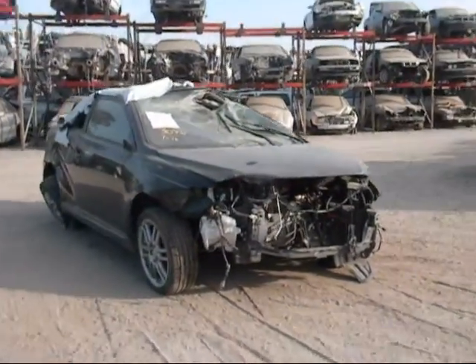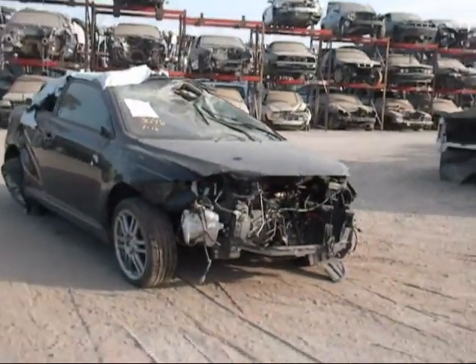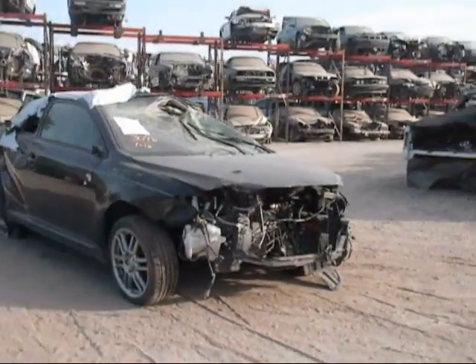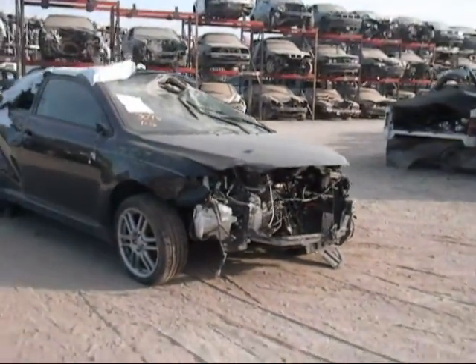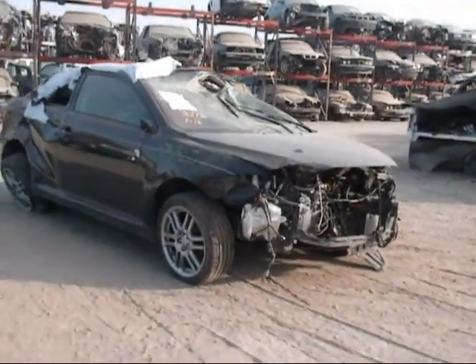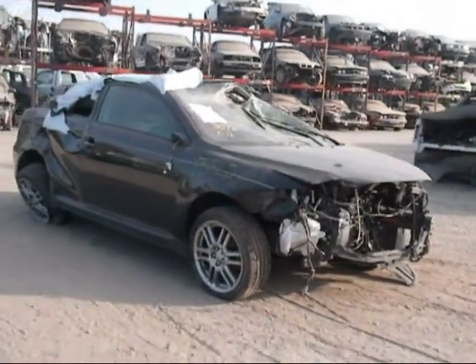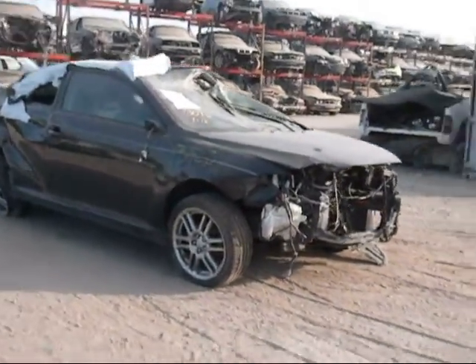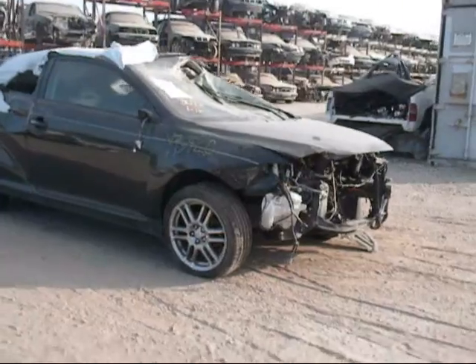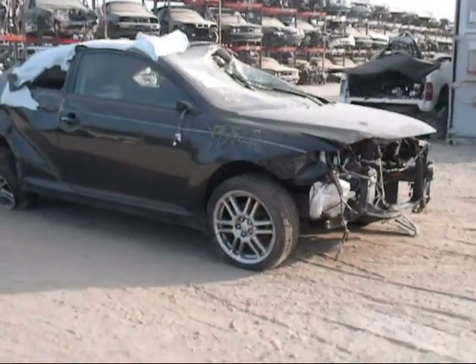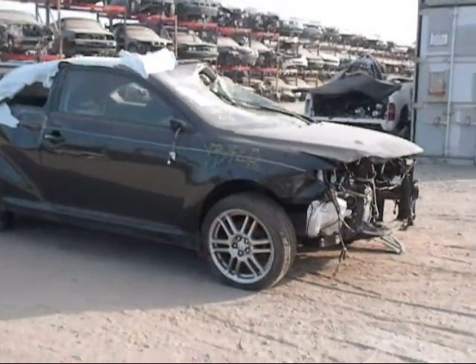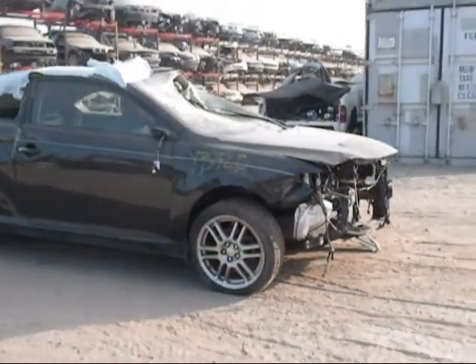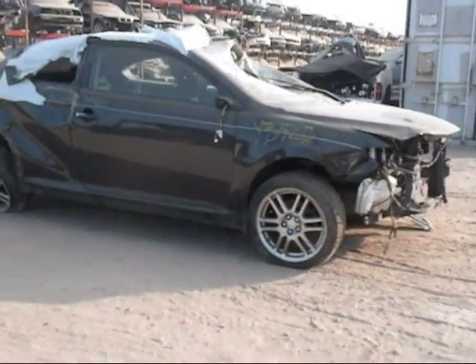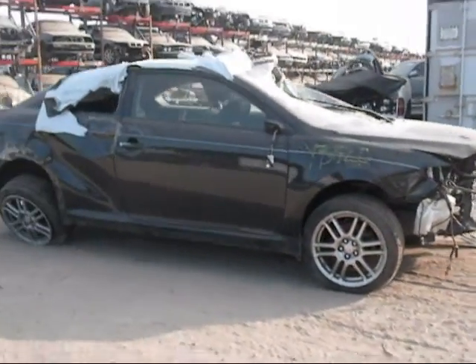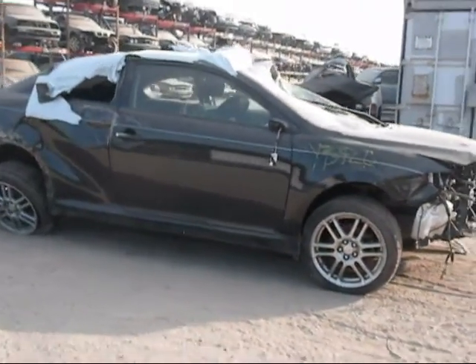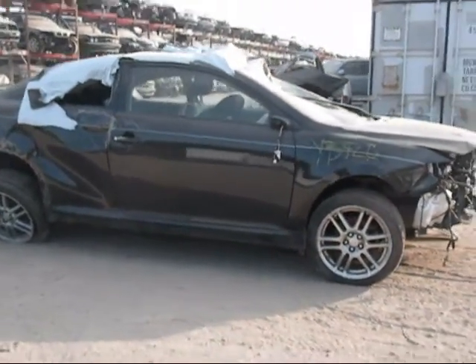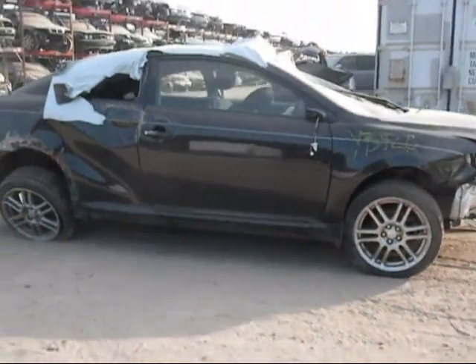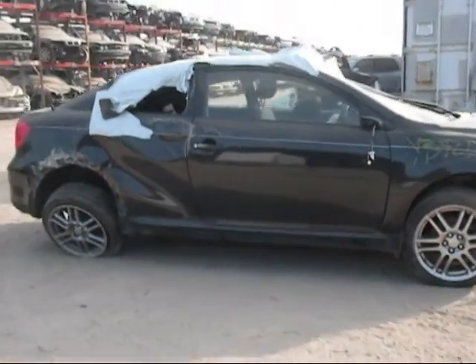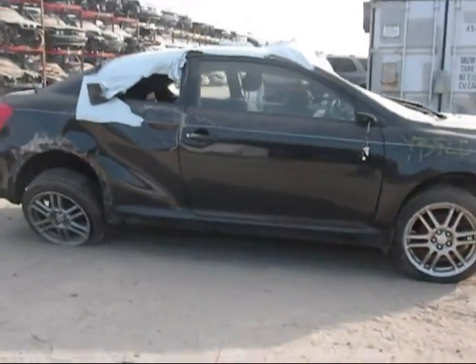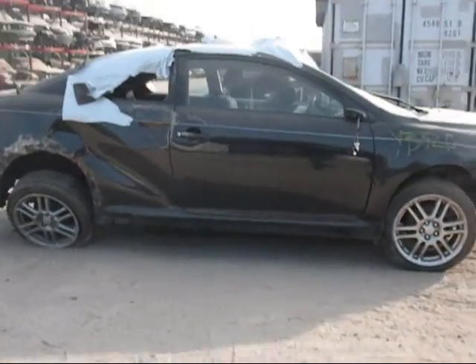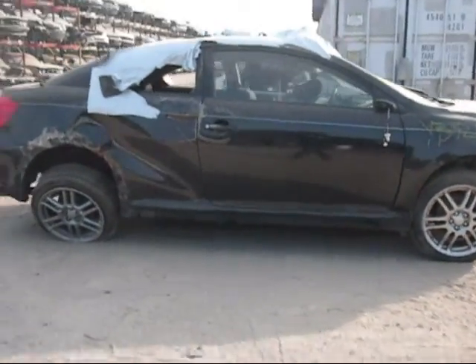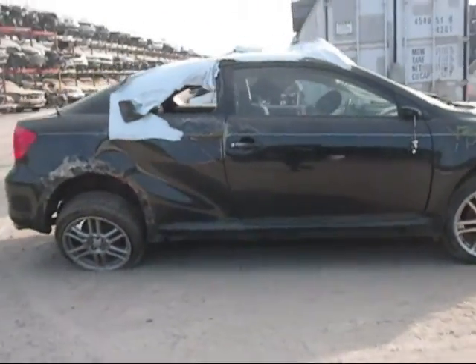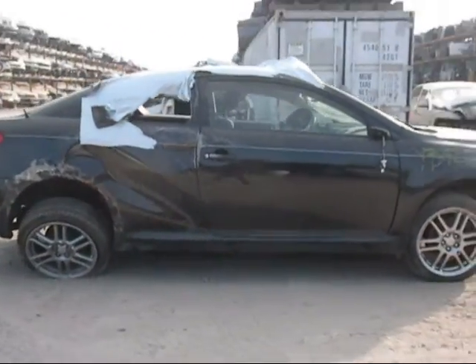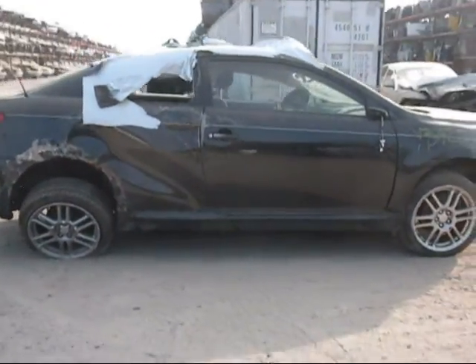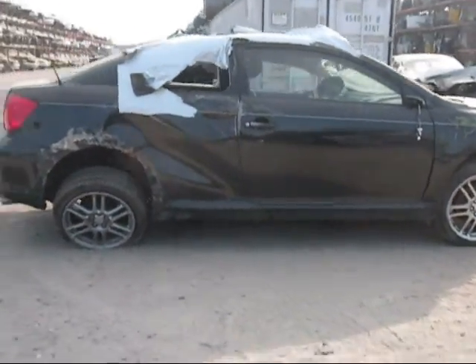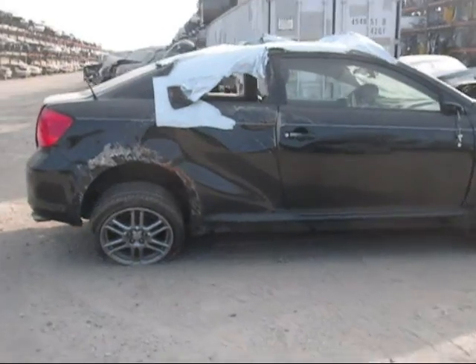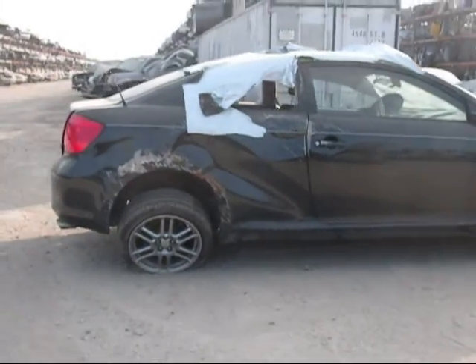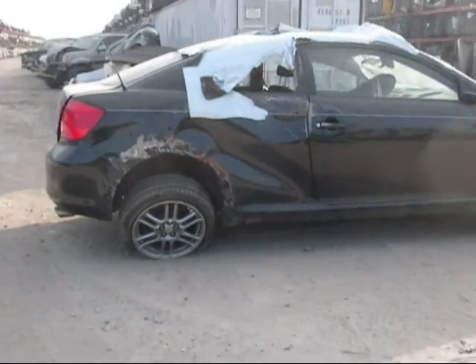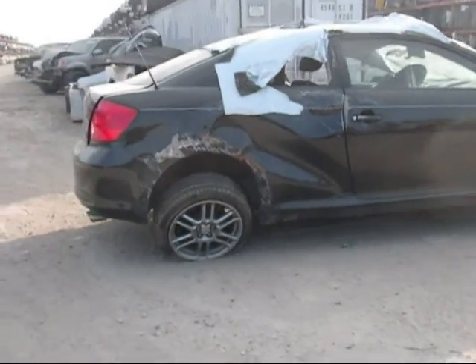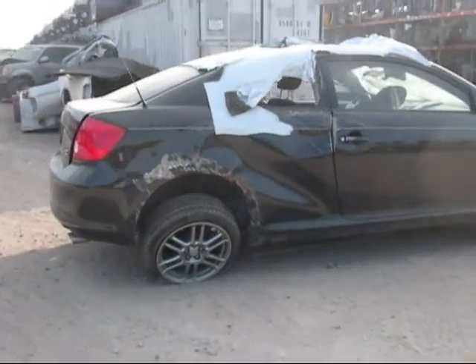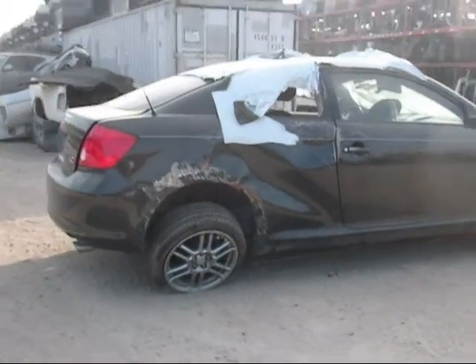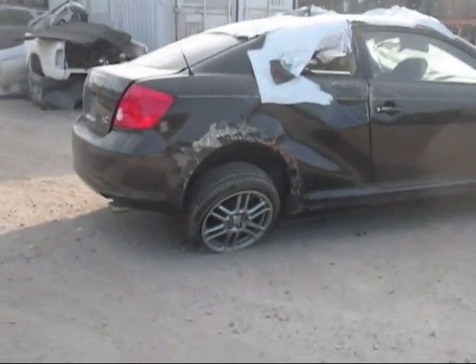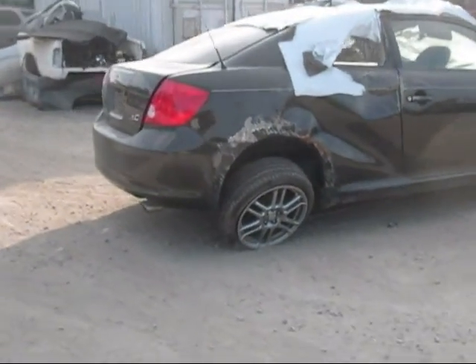The front is damaged as you can see. The passenger side fender is no good. The passenger side door has little dings on it.